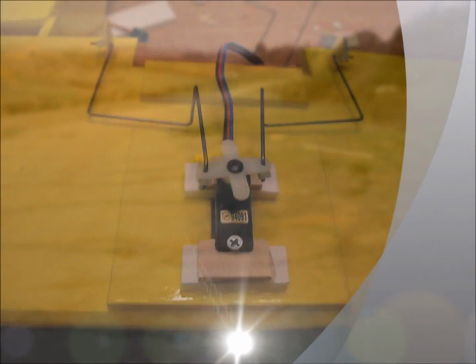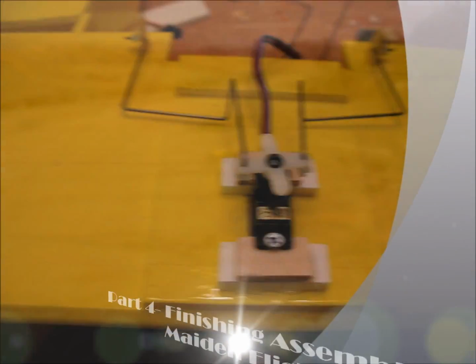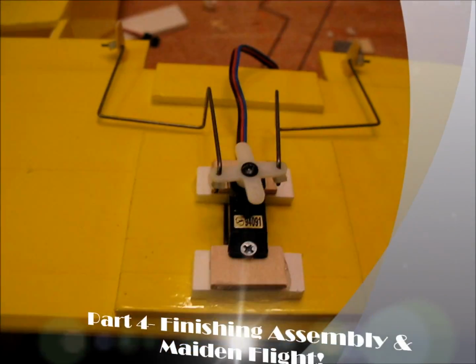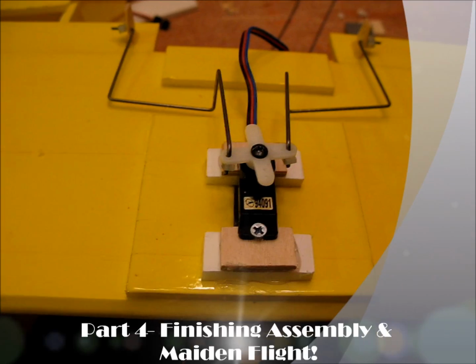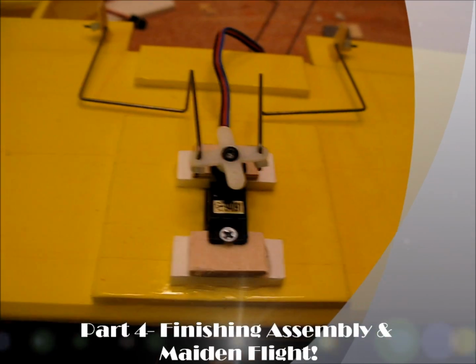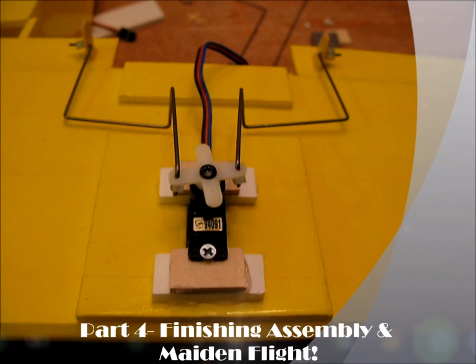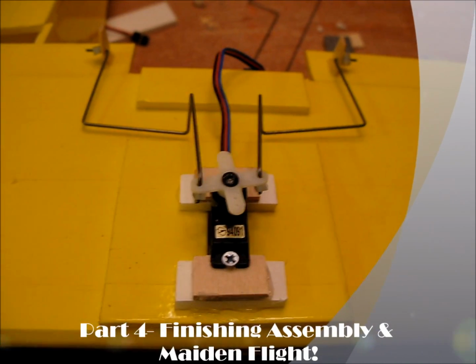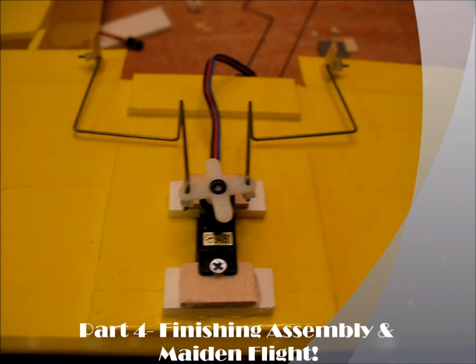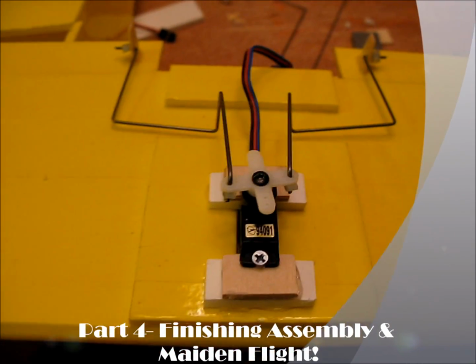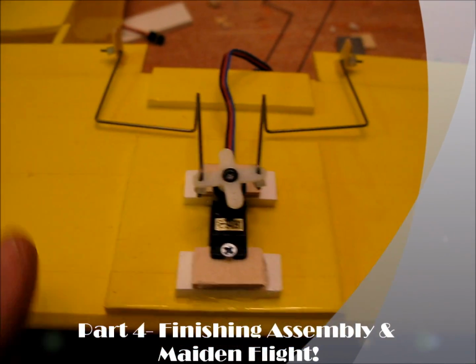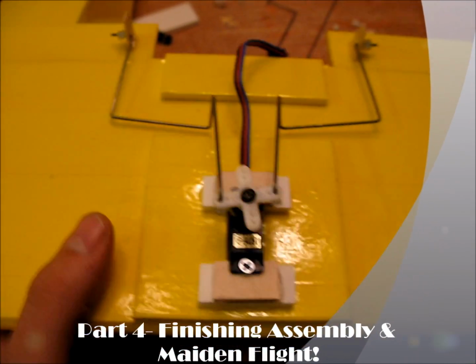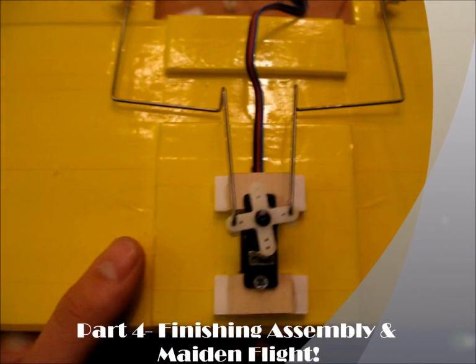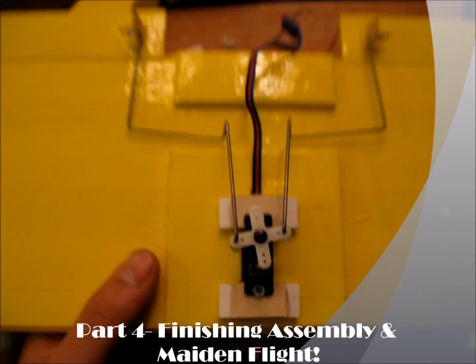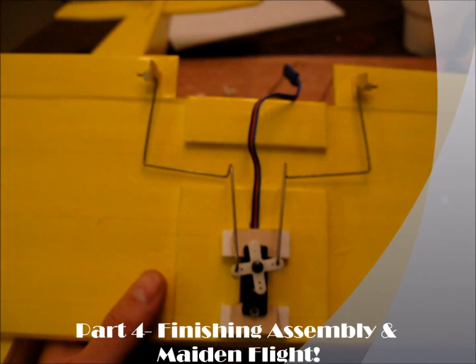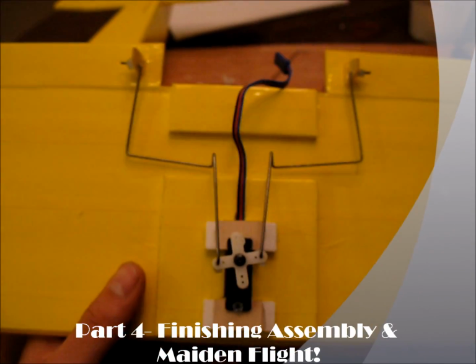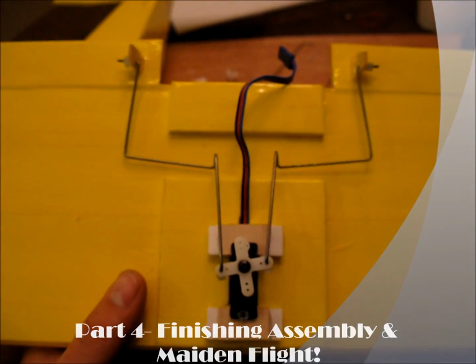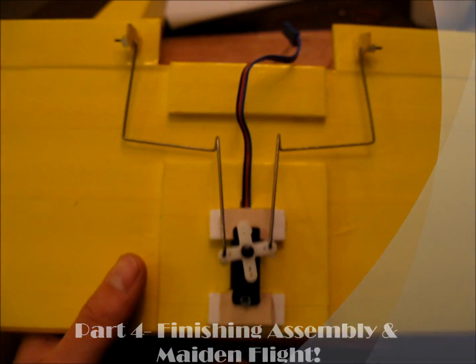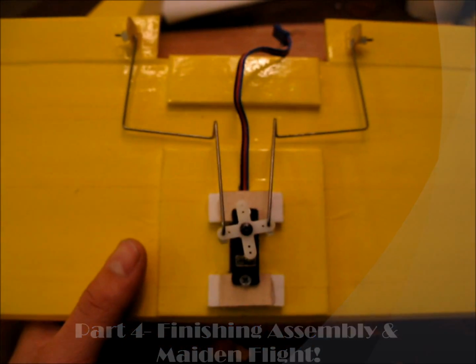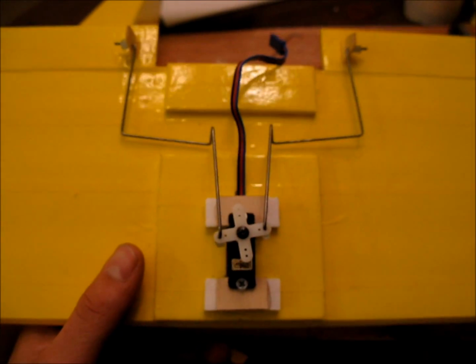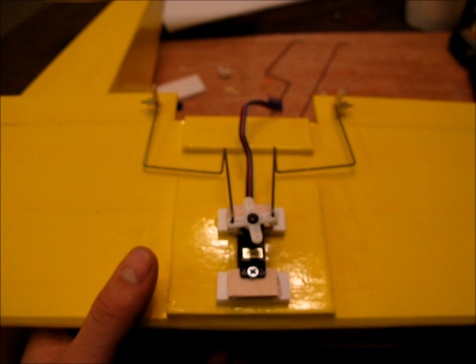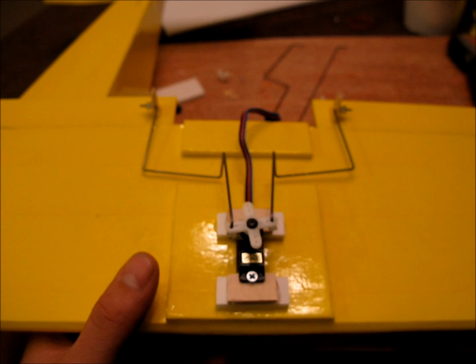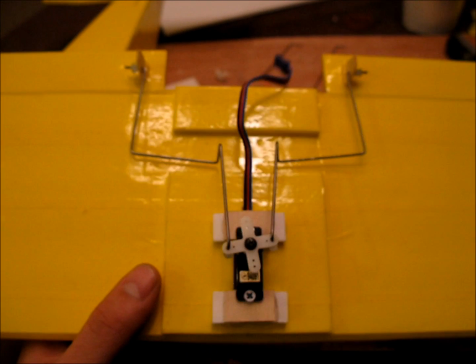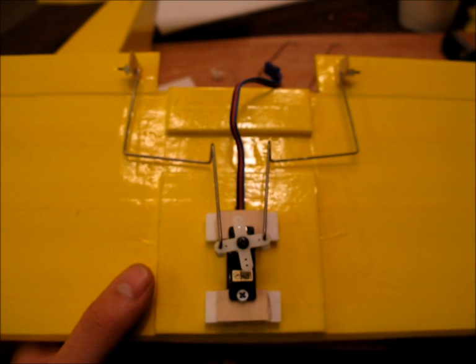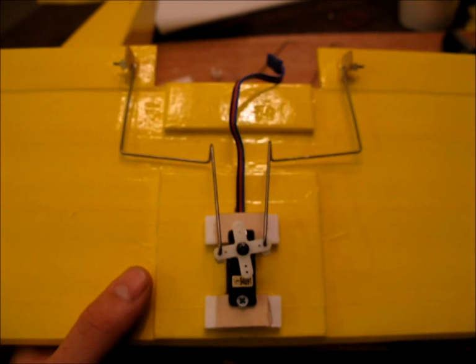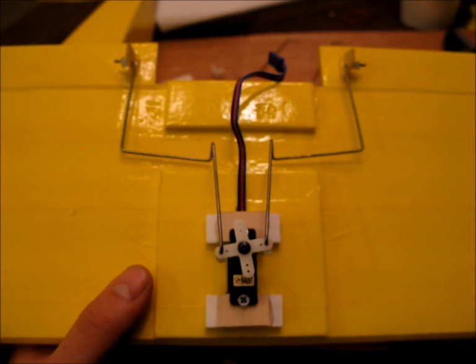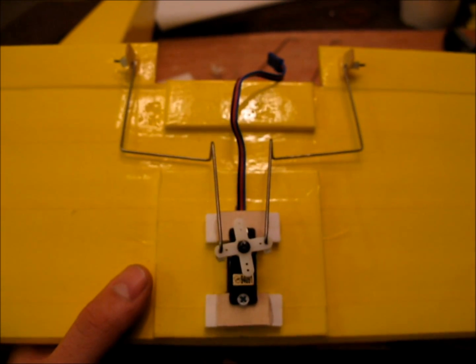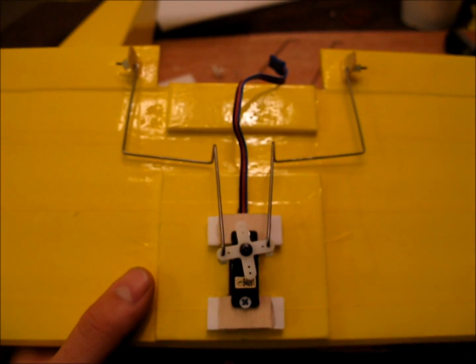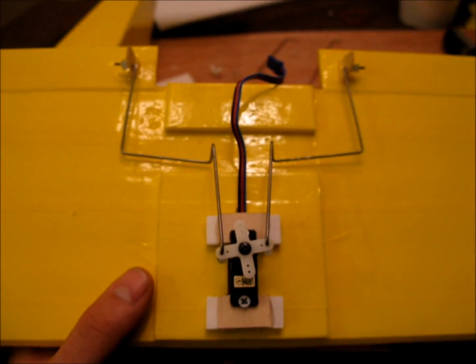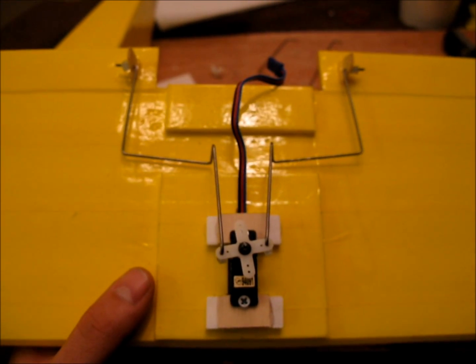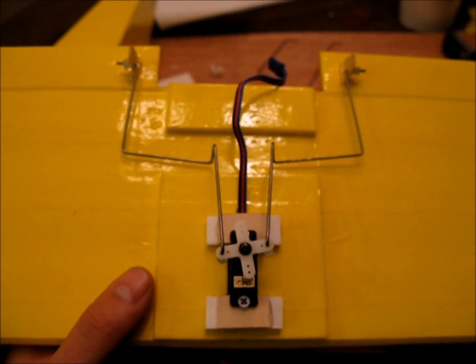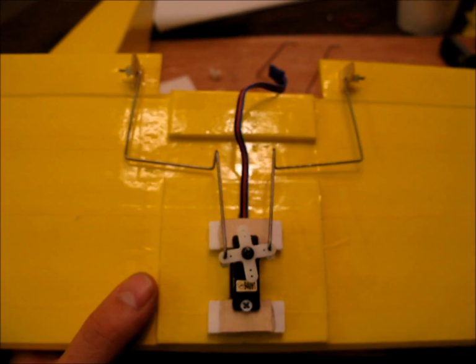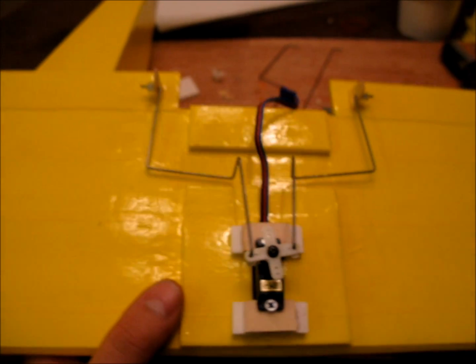Okay, so here's the crazy linkage. It looks a little nuts, but it does allow you to use one servo, which is nice on the expense, and it does work really well, actually, despite the looks.